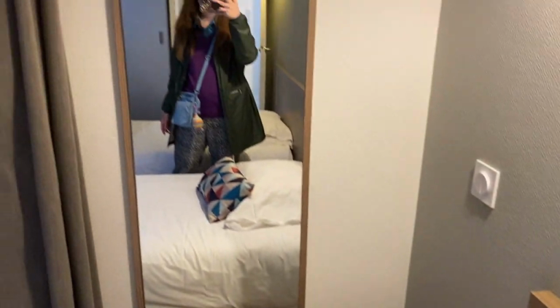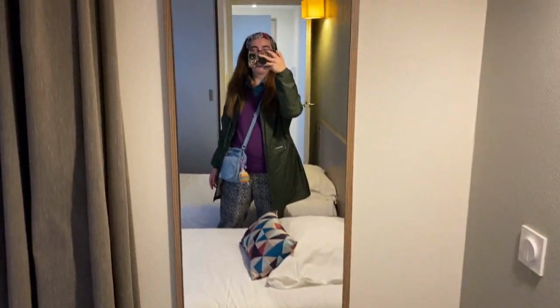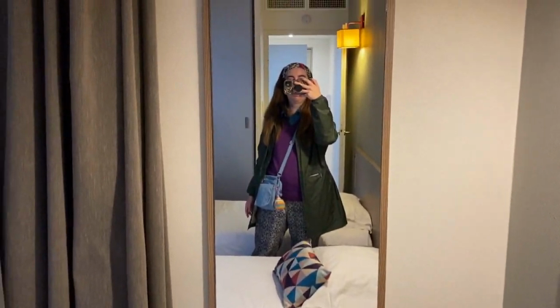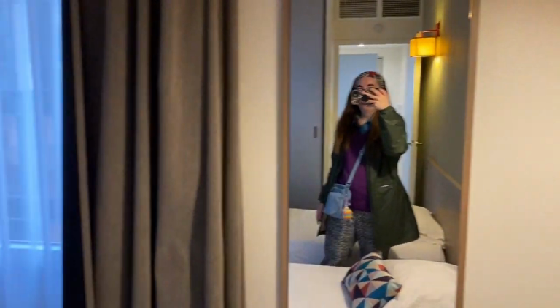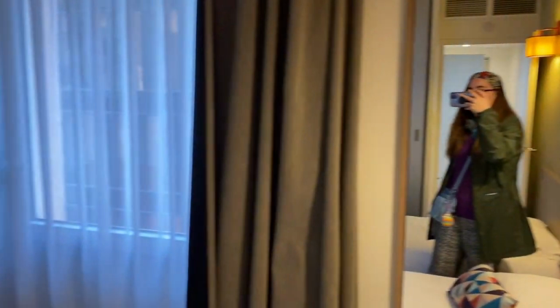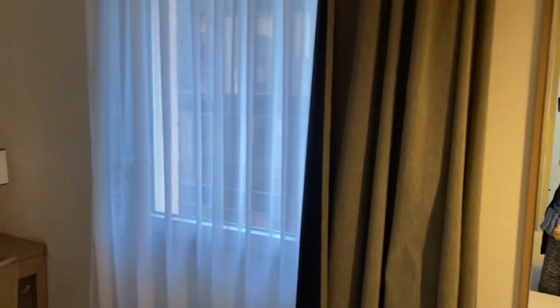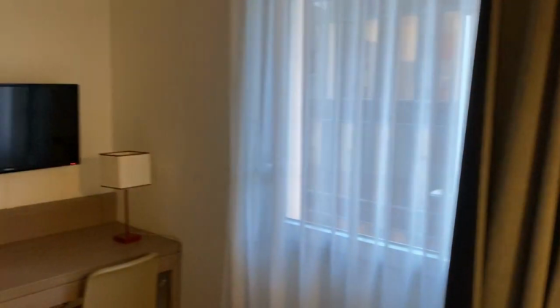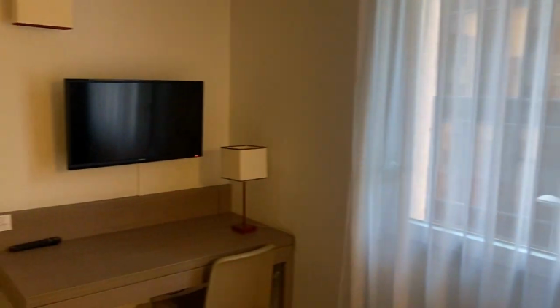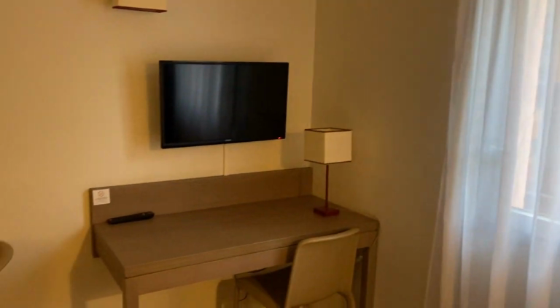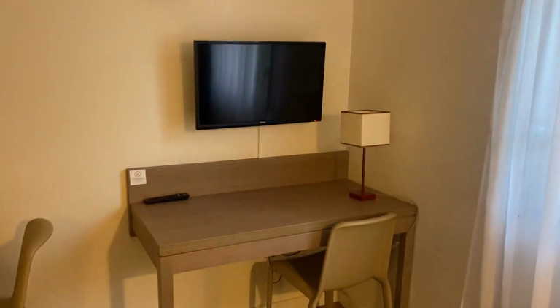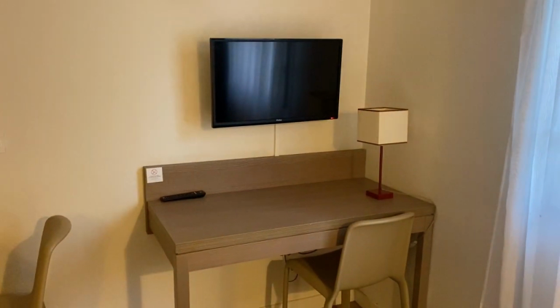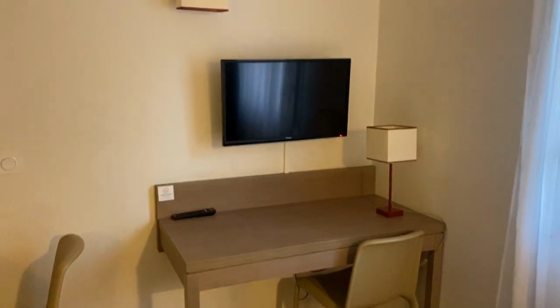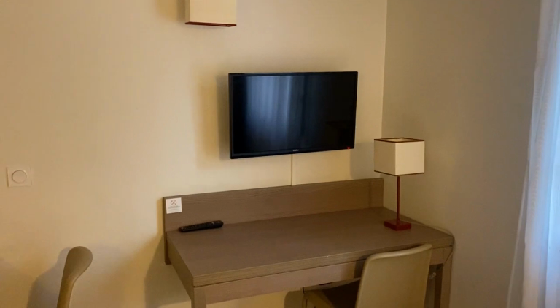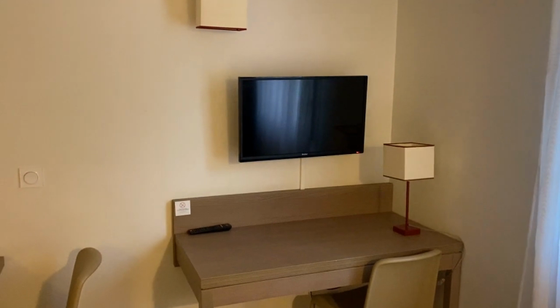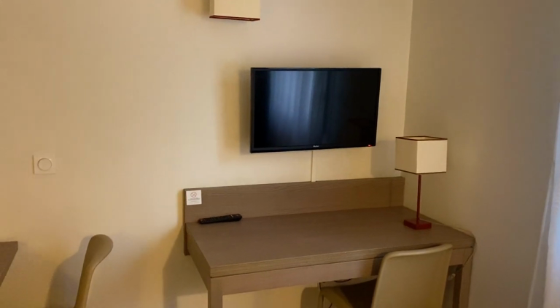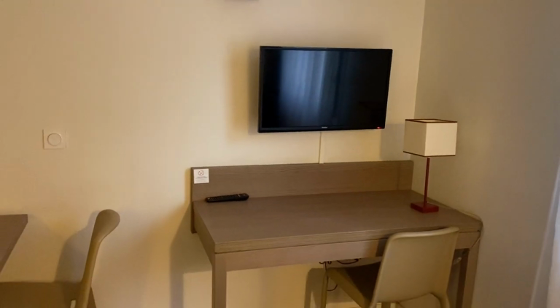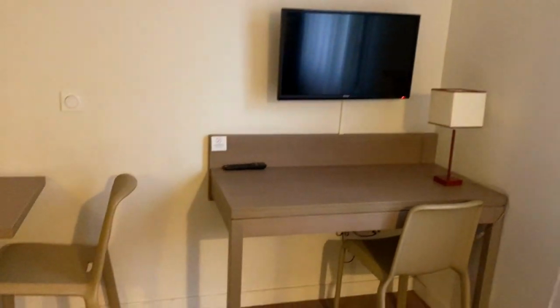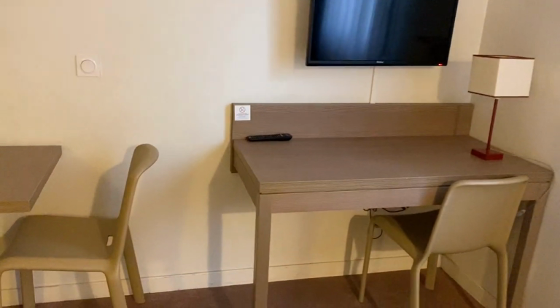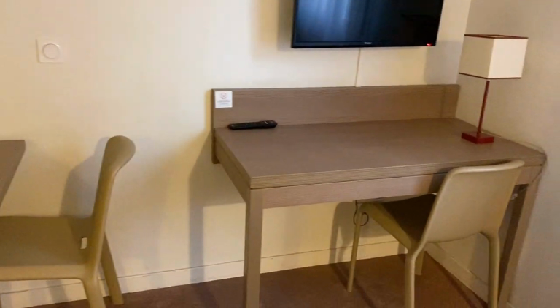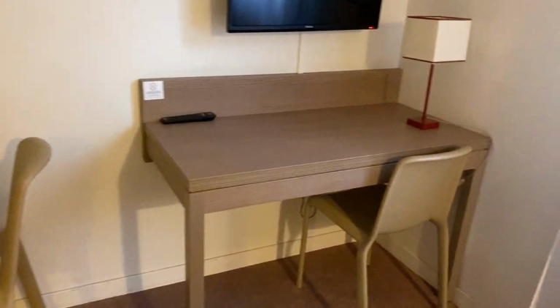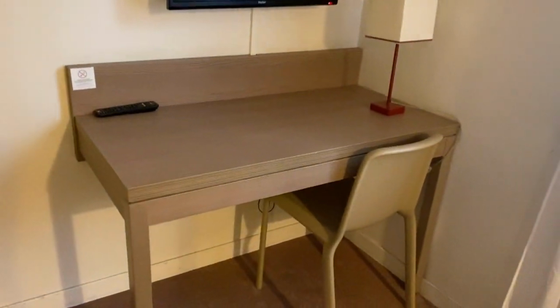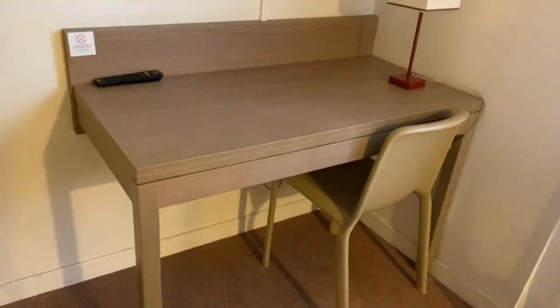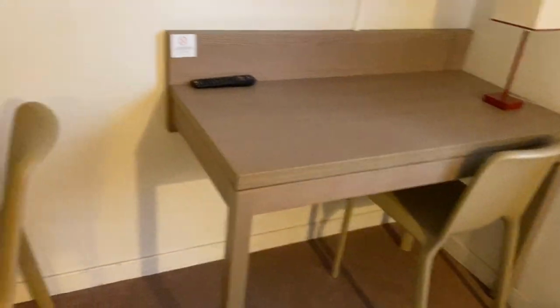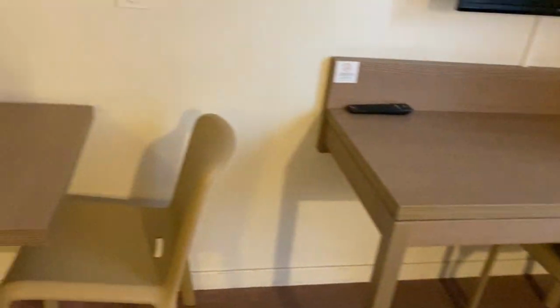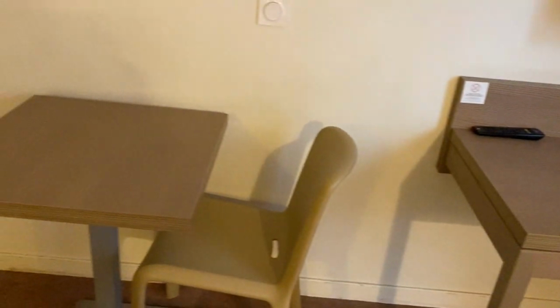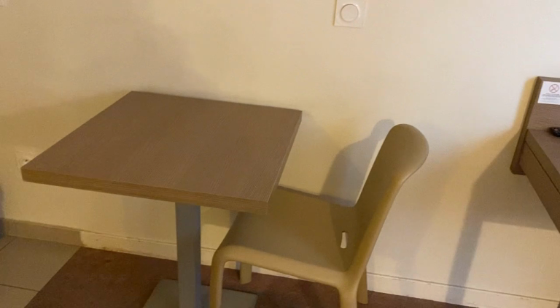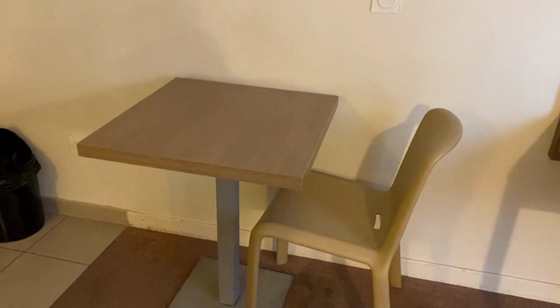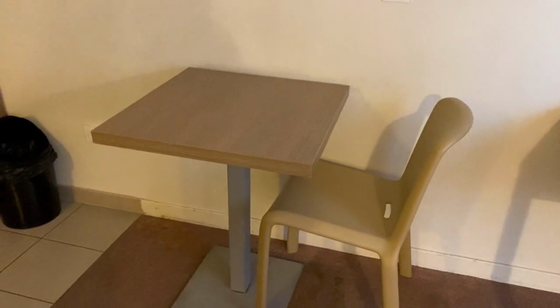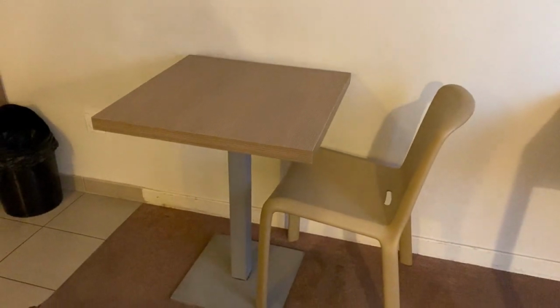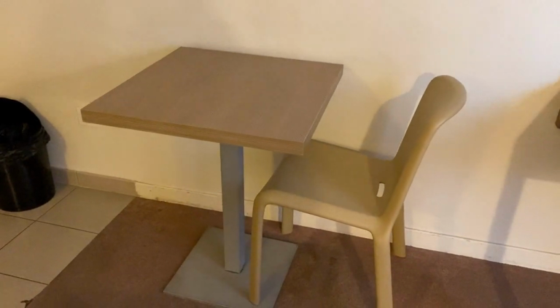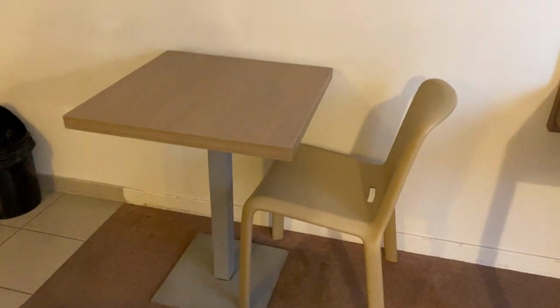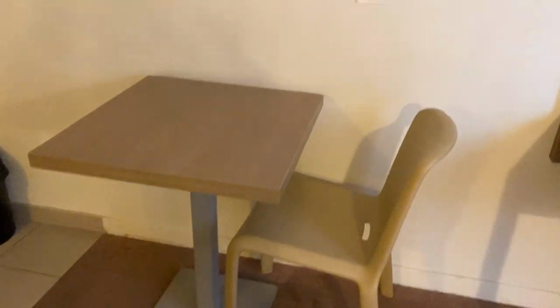Here's a mirror. There's a window. We have the desk and a TV — nice. The chair doesn't look that comfortable.